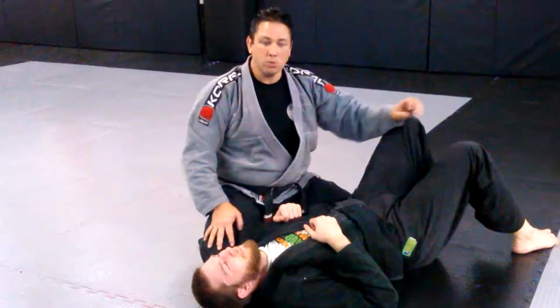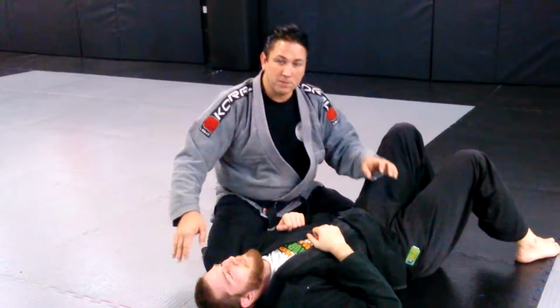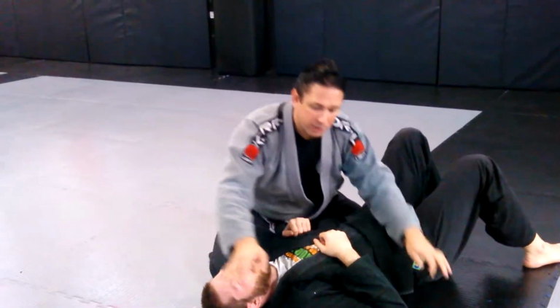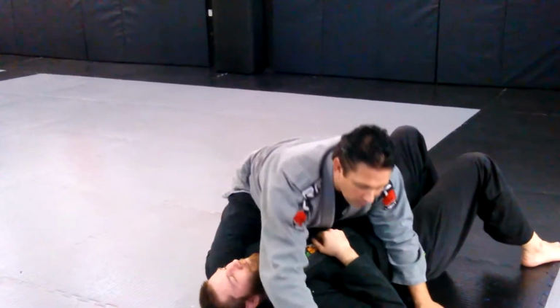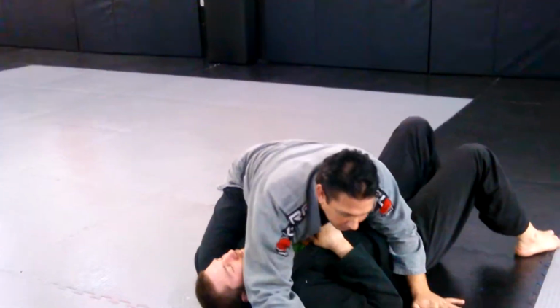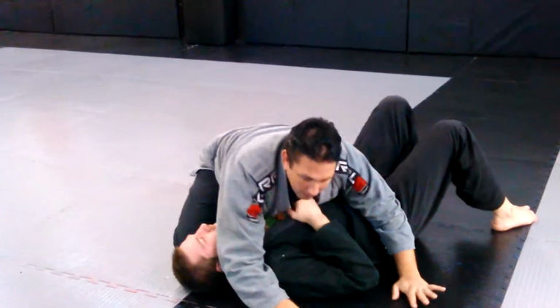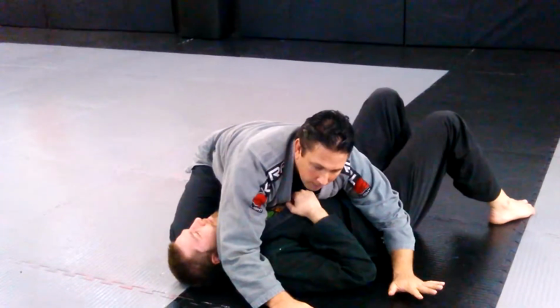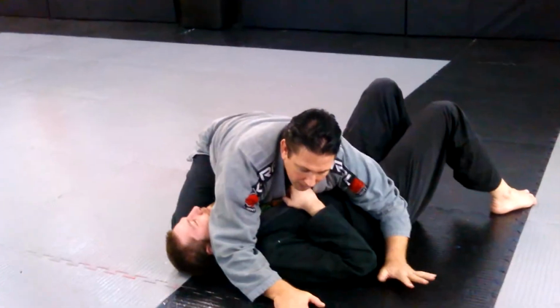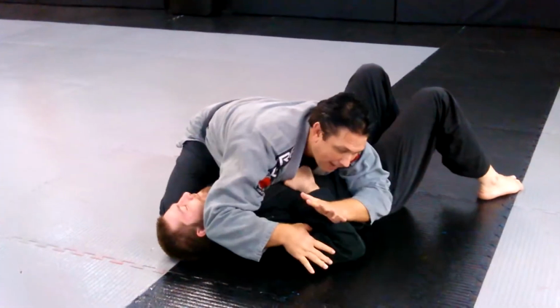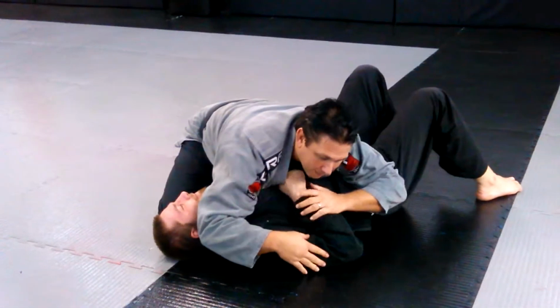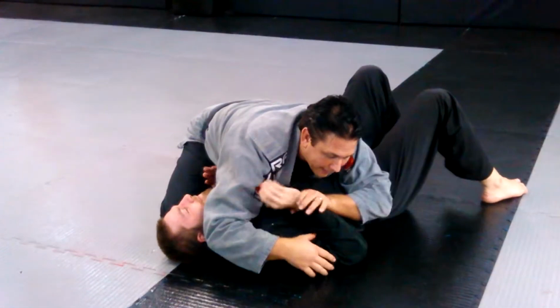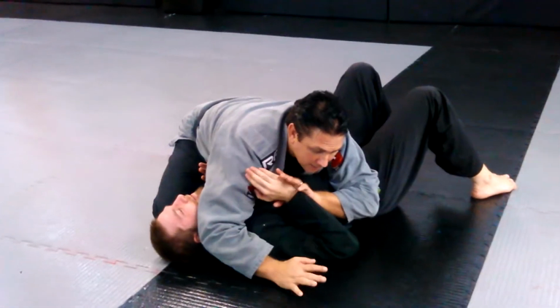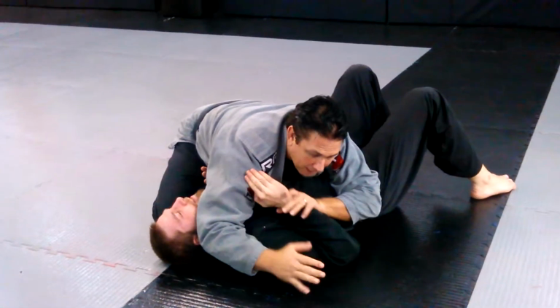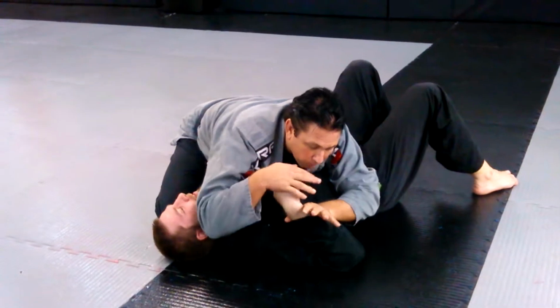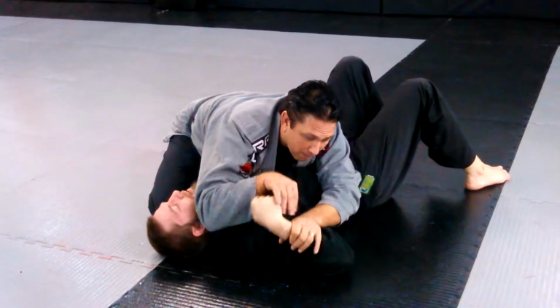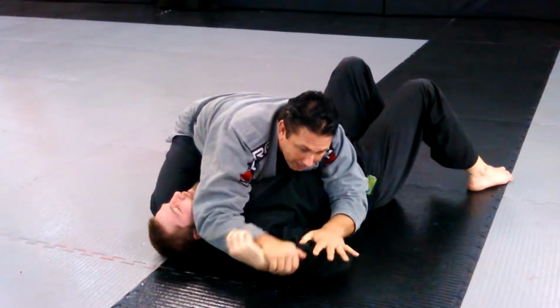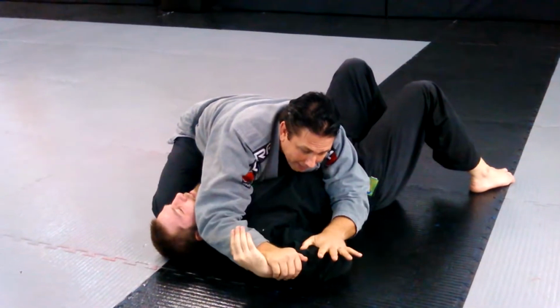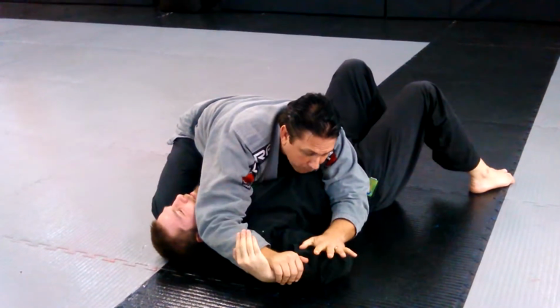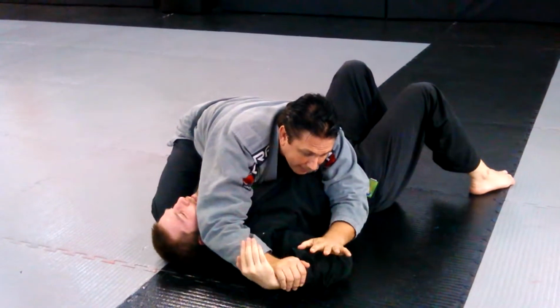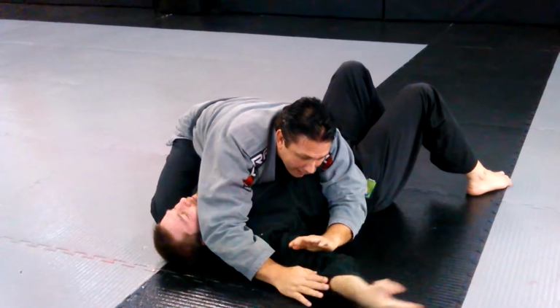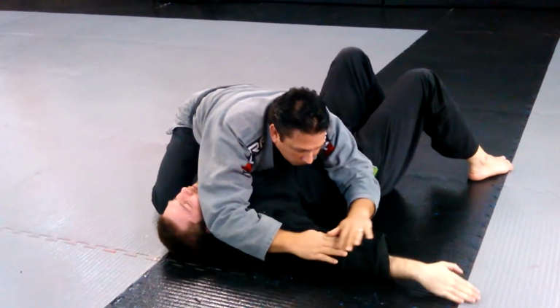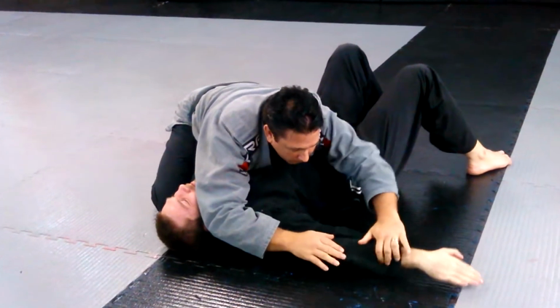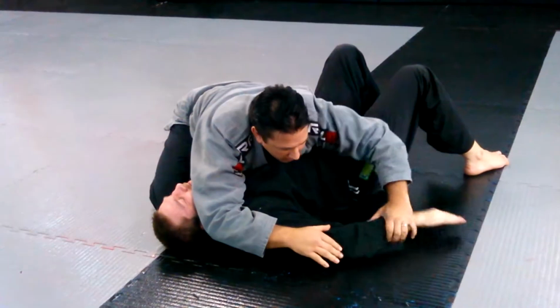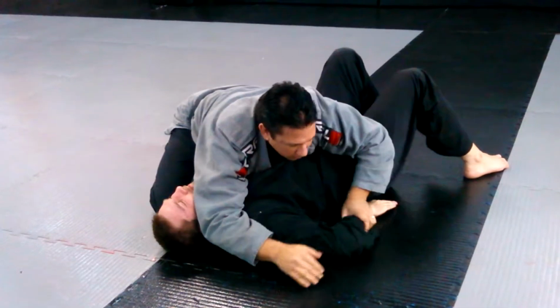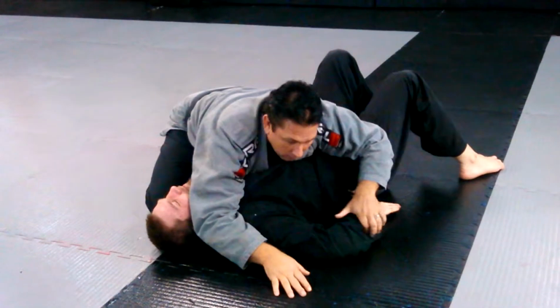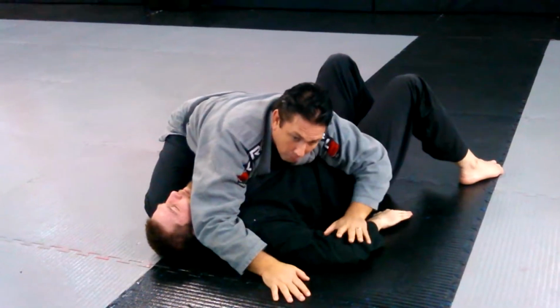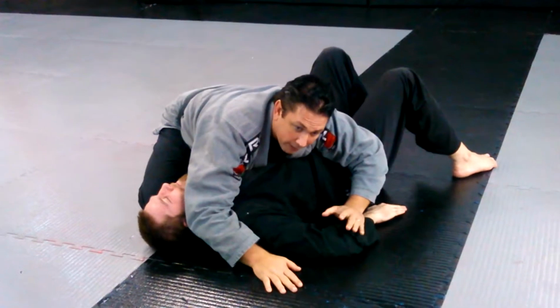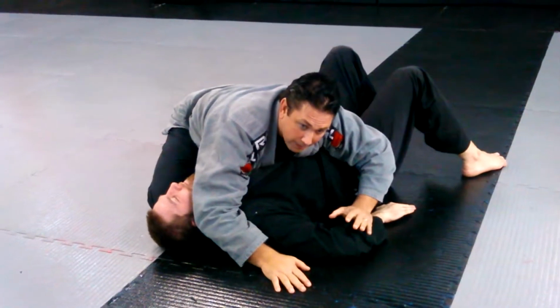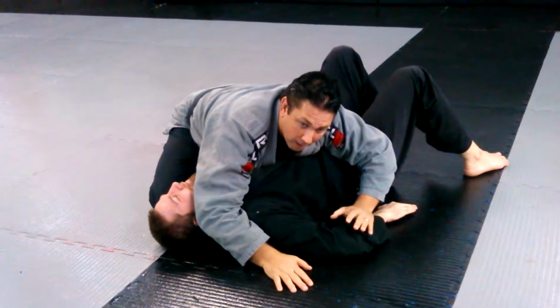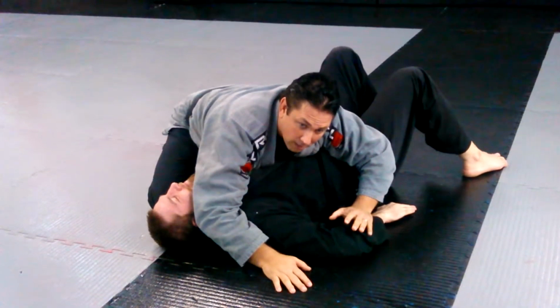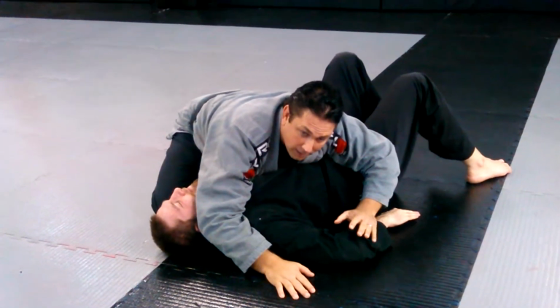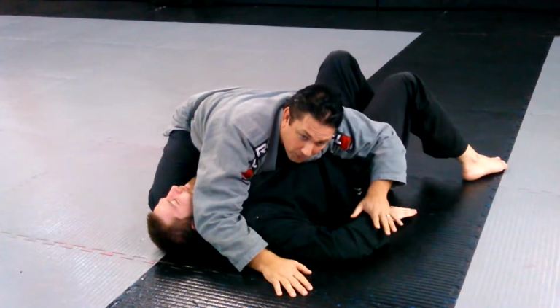From side control, here I am attacking. Sometimes you're going for the Americana and they move their hands down. So the Kimura is the Americana's ugly stepsister.